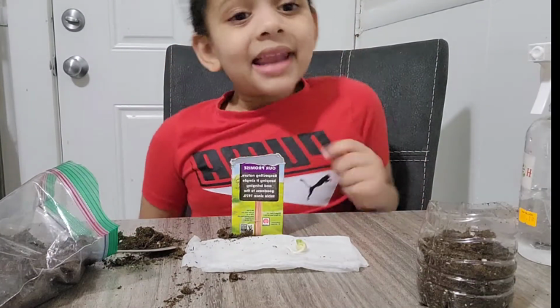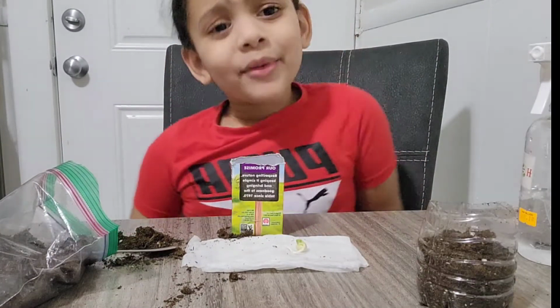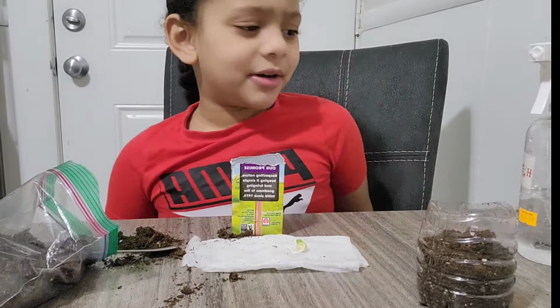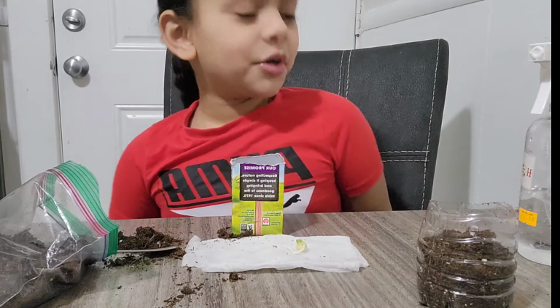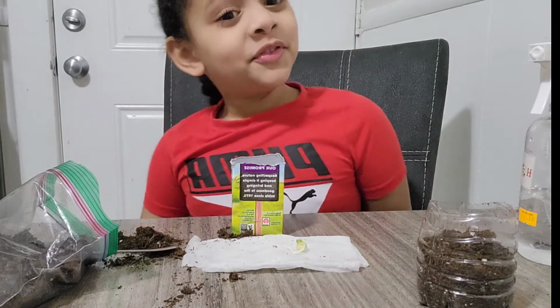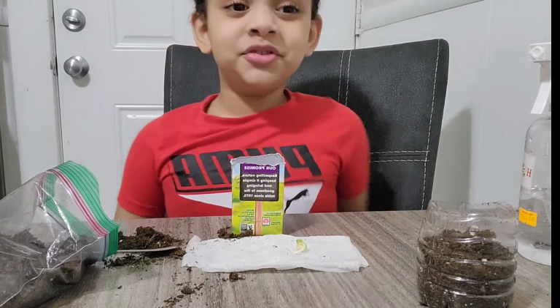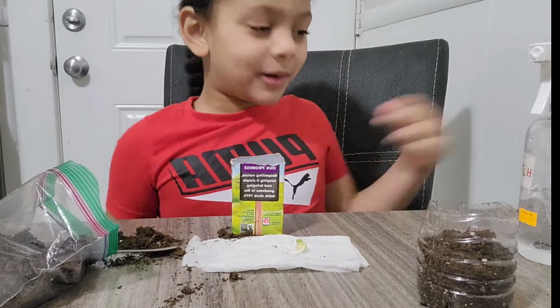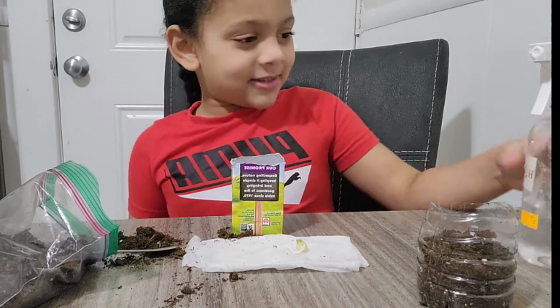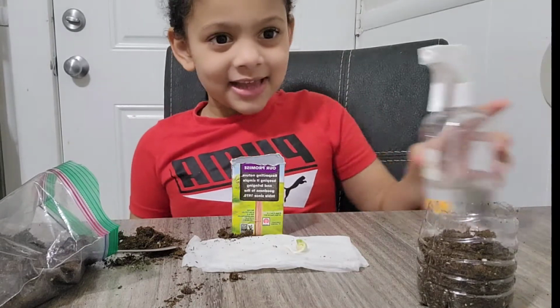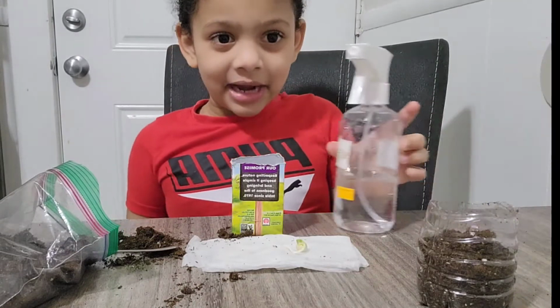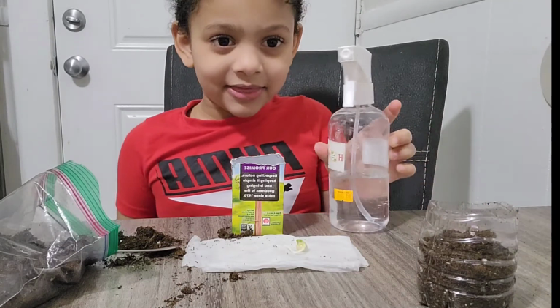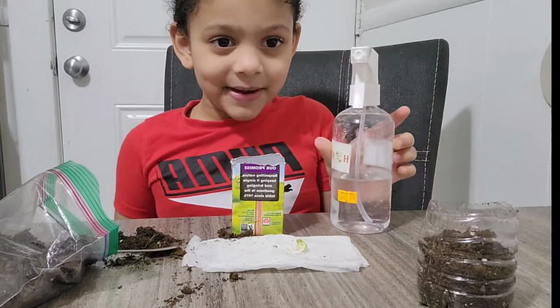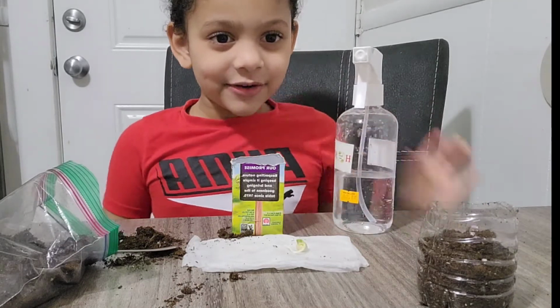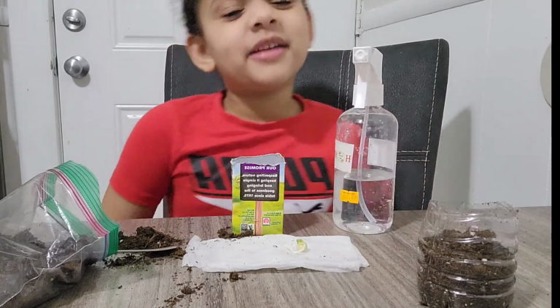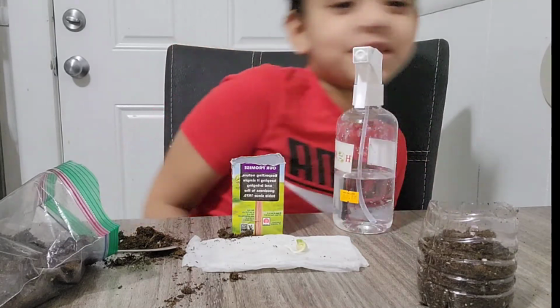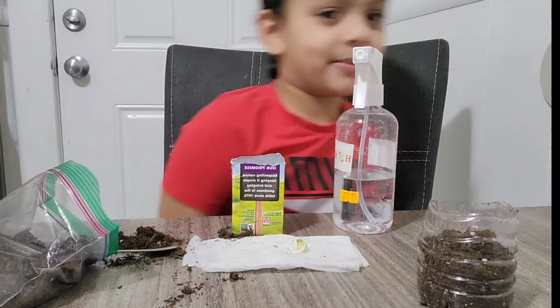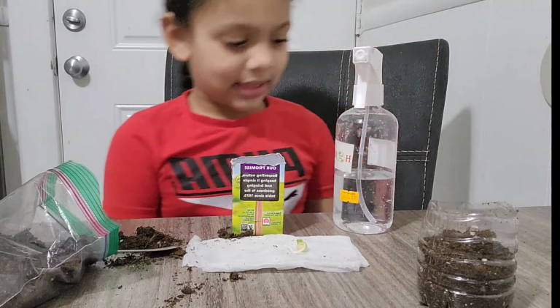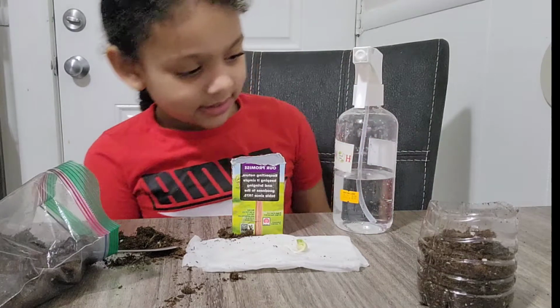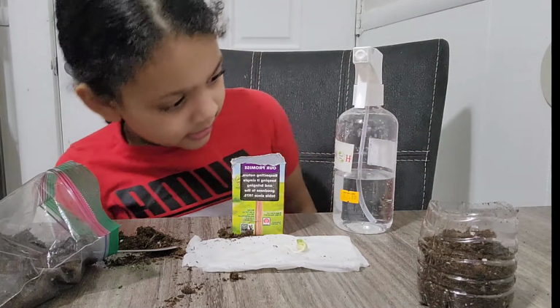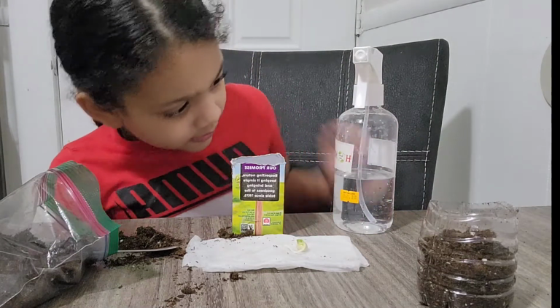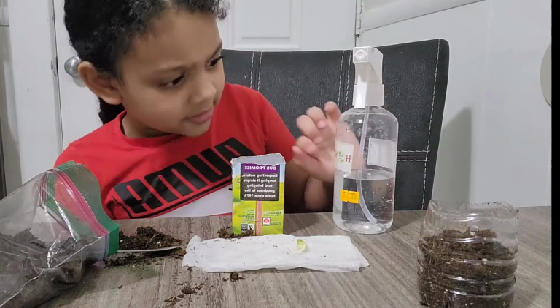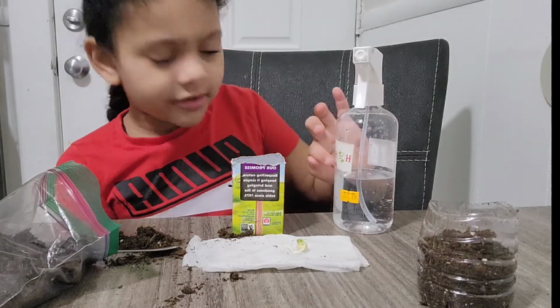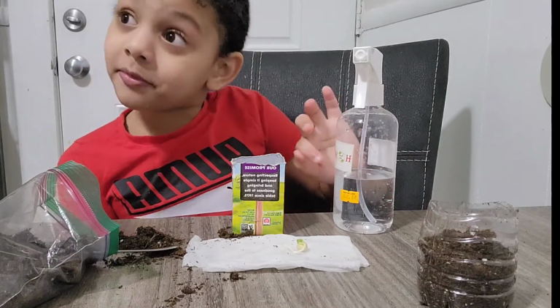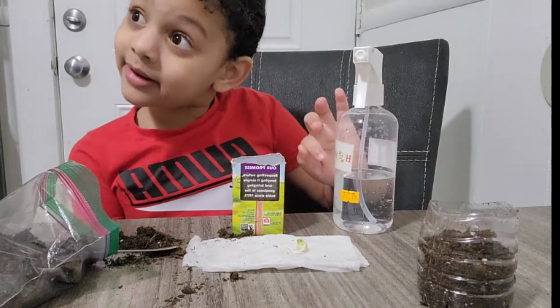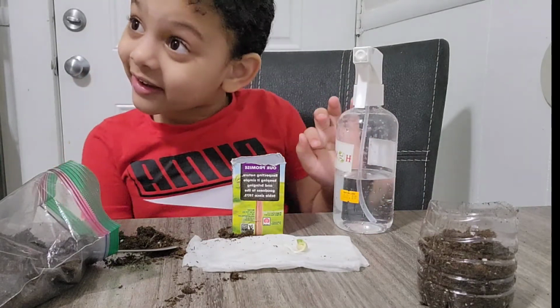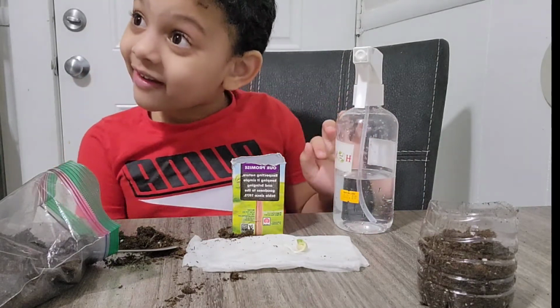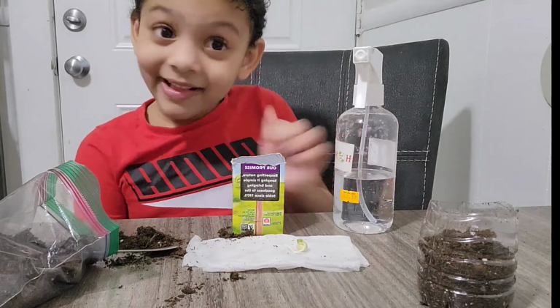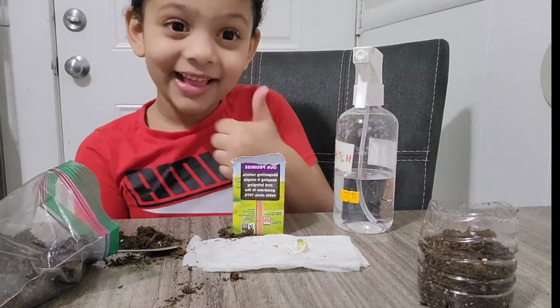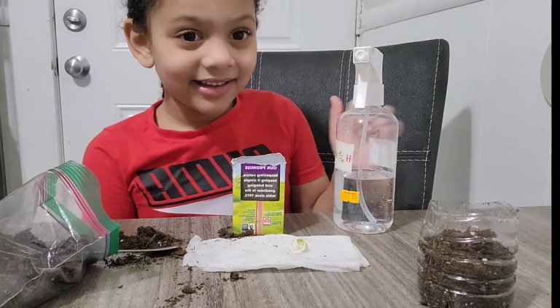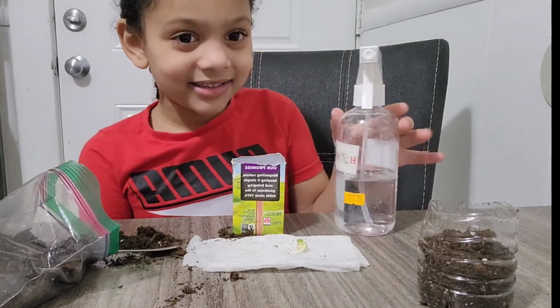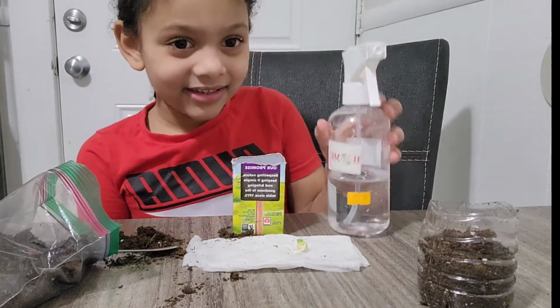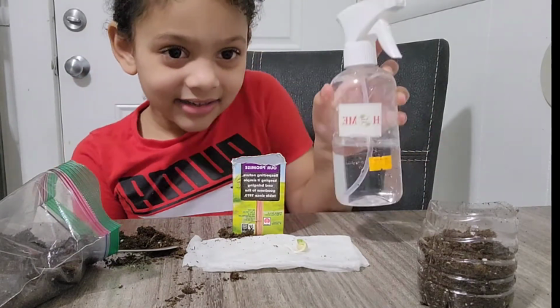Now we're gonna put soil on the juice box, and I got the spray bottle. That's not in my class — this is actually for planting.